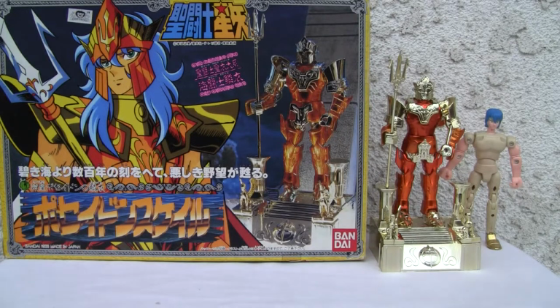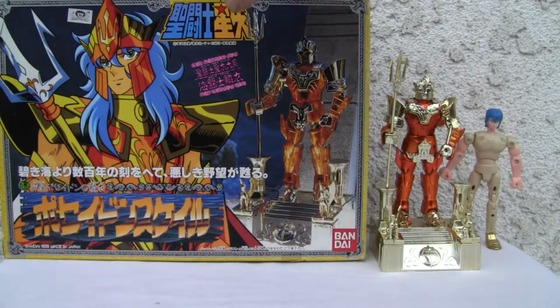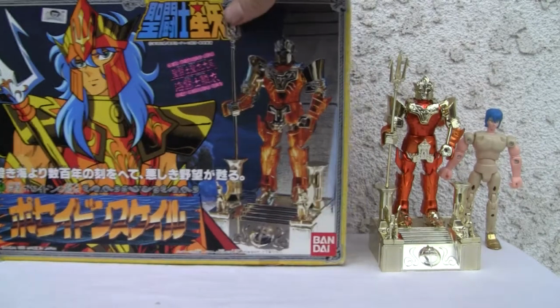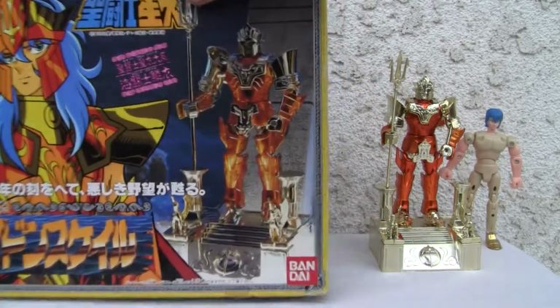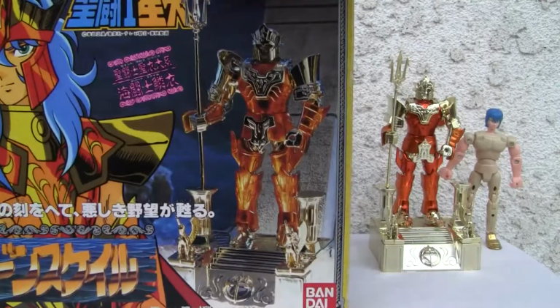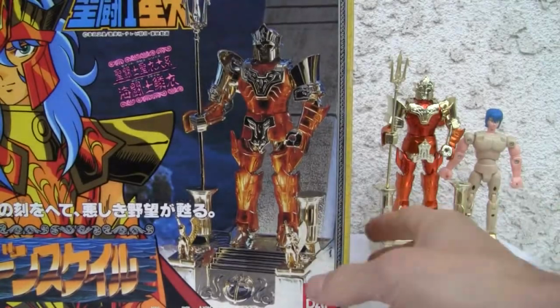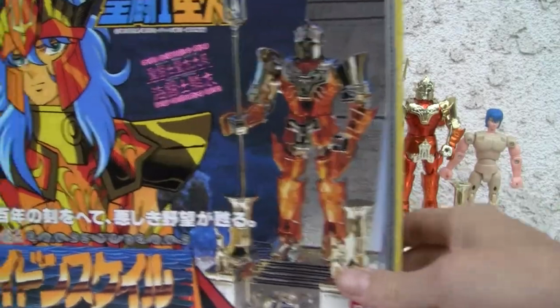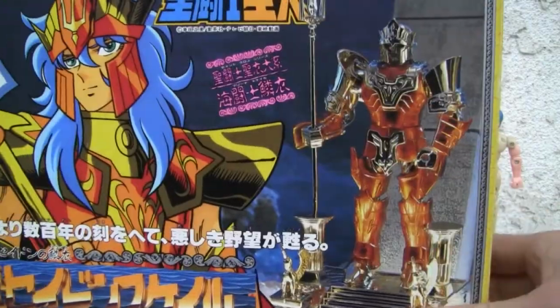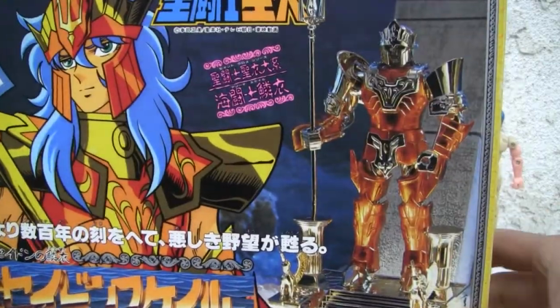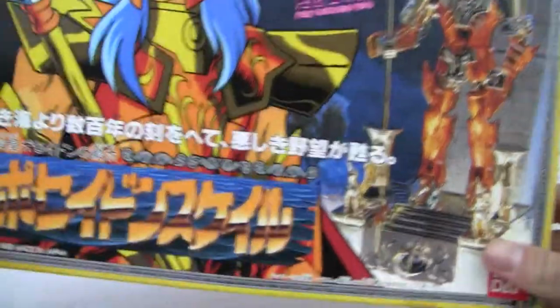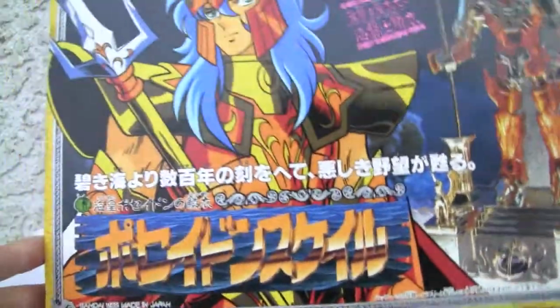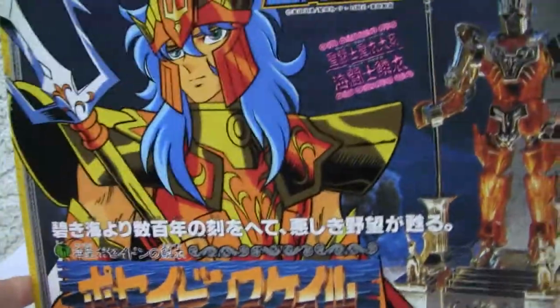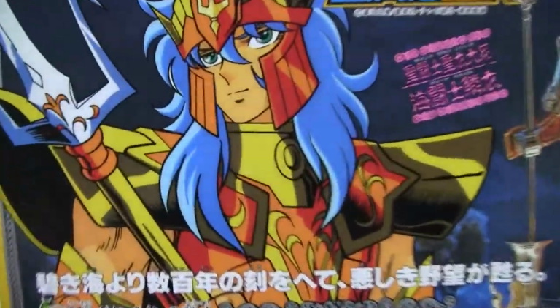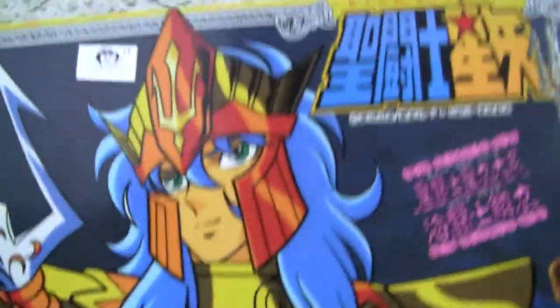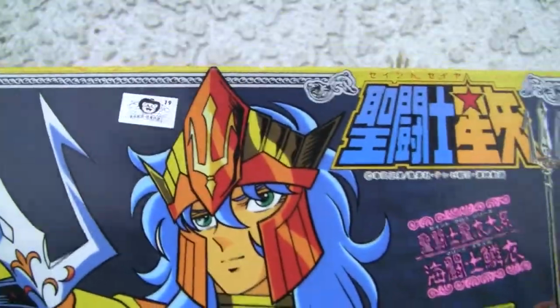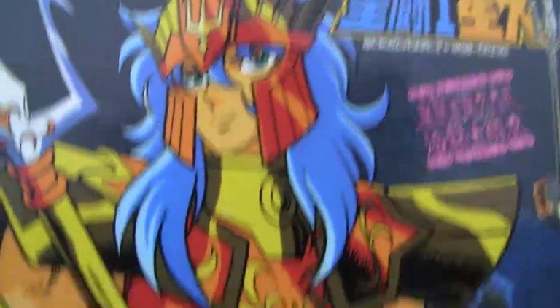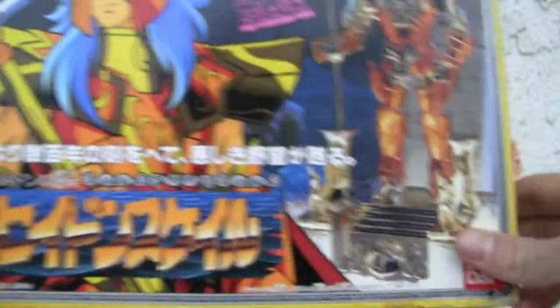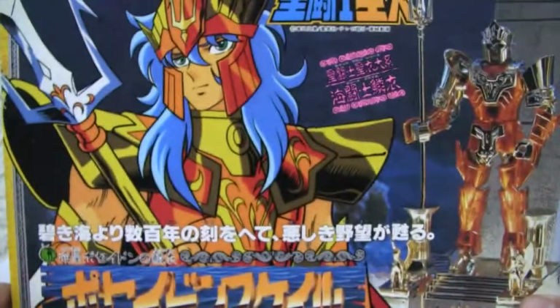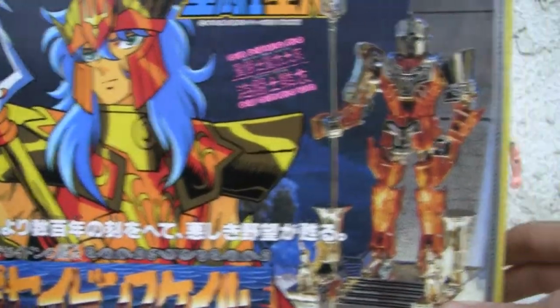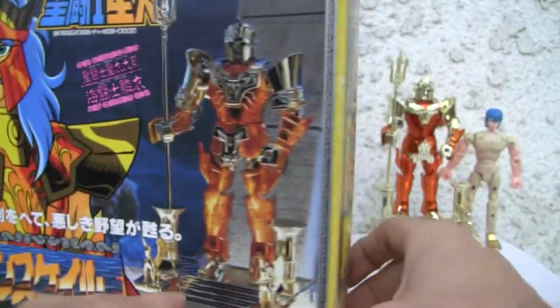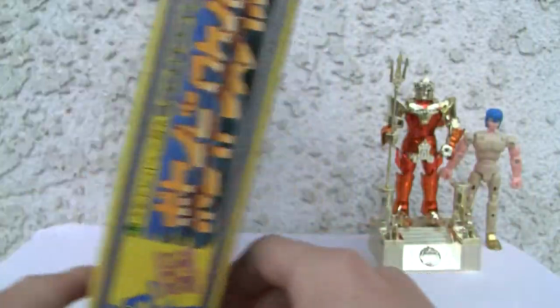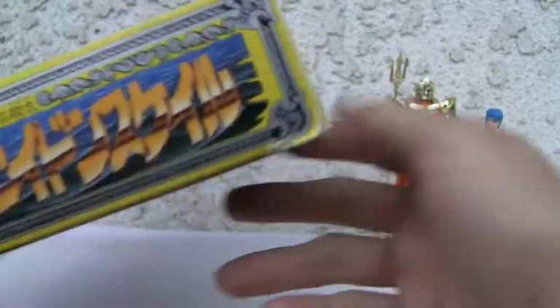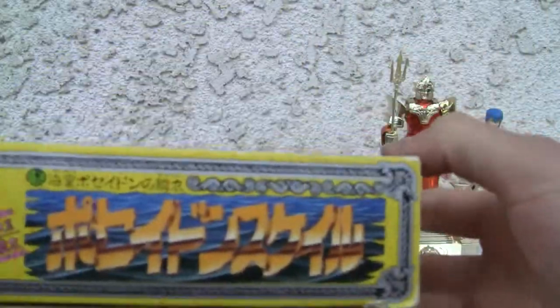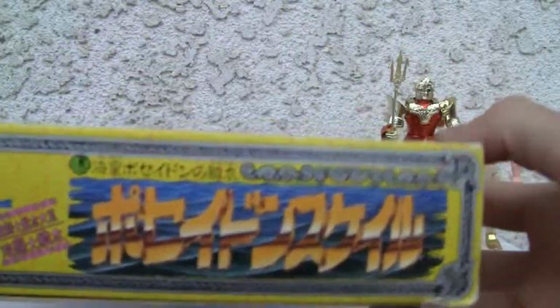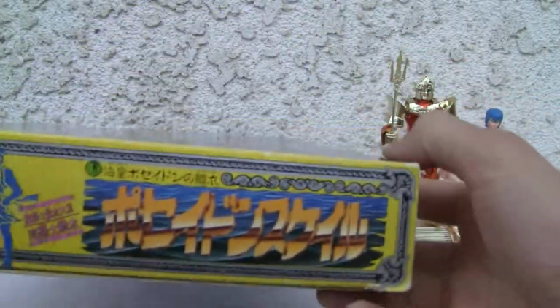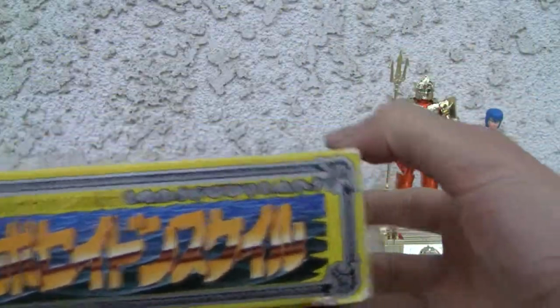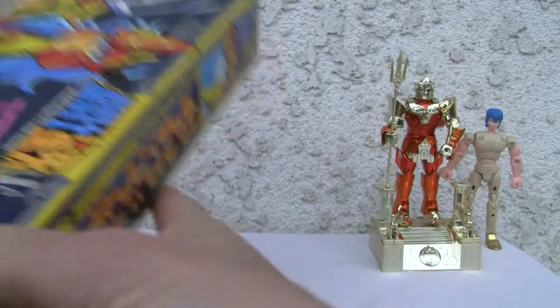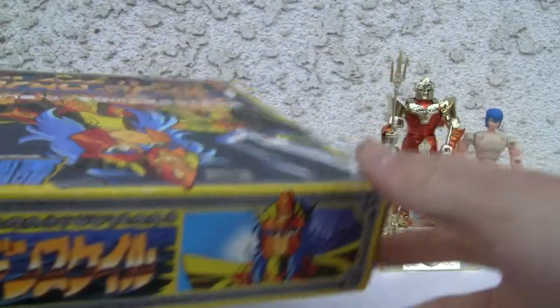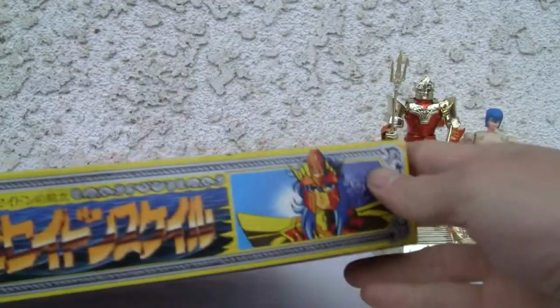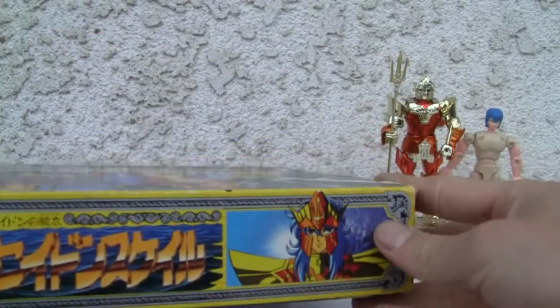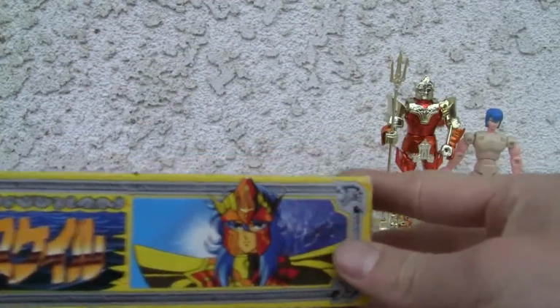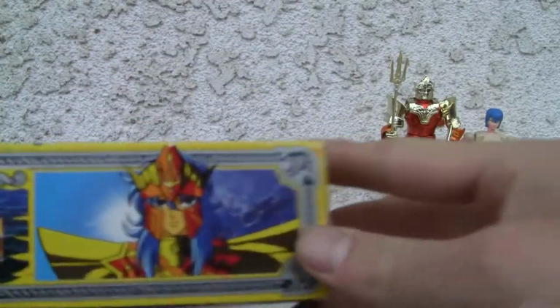I'm beginning to think these are bronze knights or whatever they are. I'm sorry, I don't know St. Seiya — they'll crucify me, alright? There's good old Poseidon Scale. I just like the figures. They're kind of neat for back in the day. I mean, they're like 24, 25 years old.